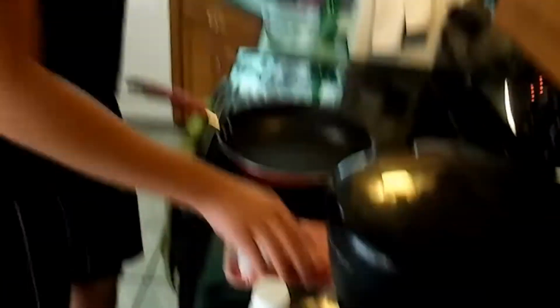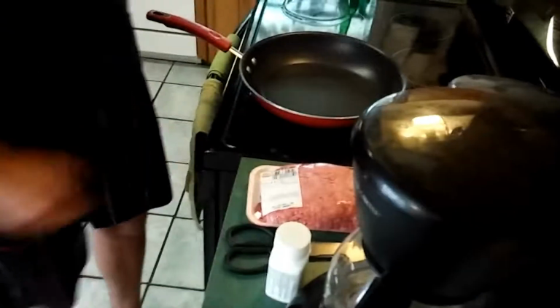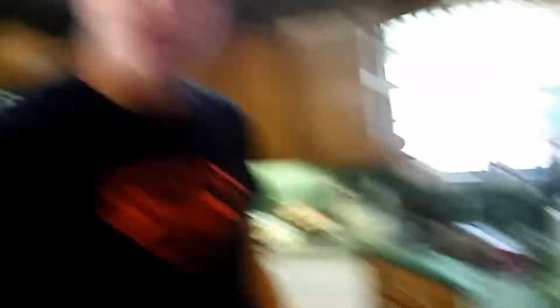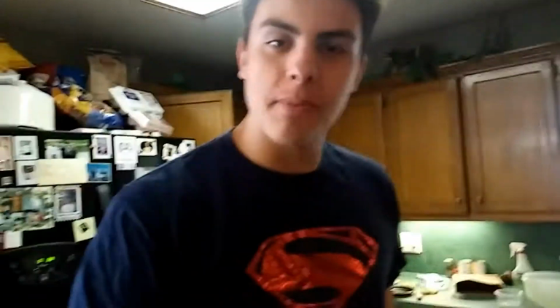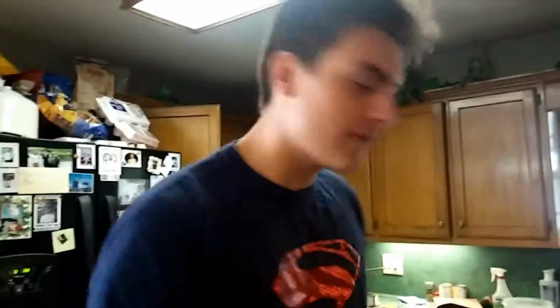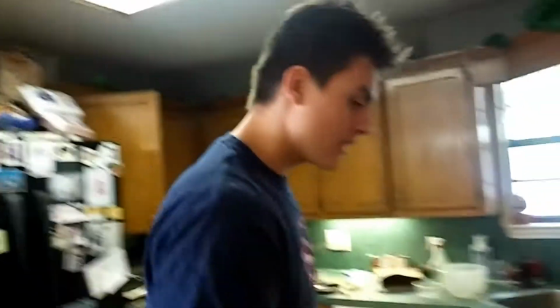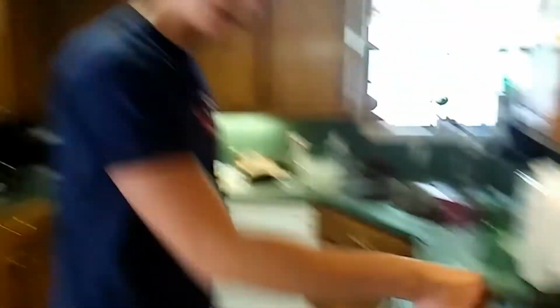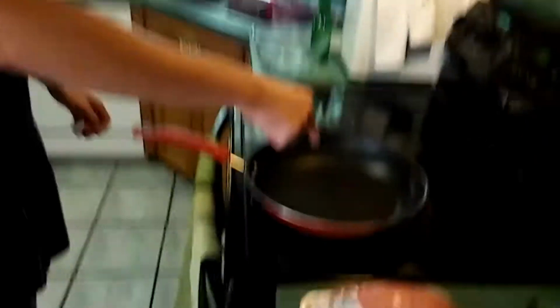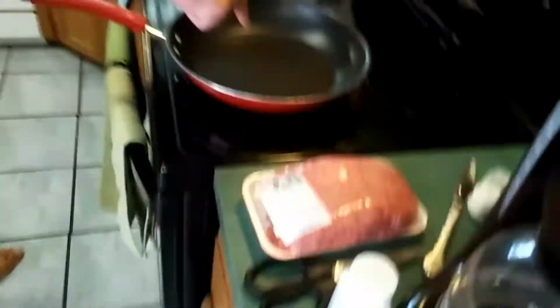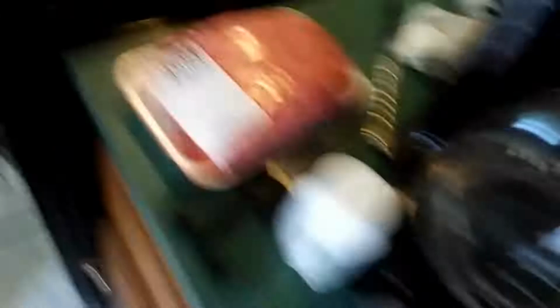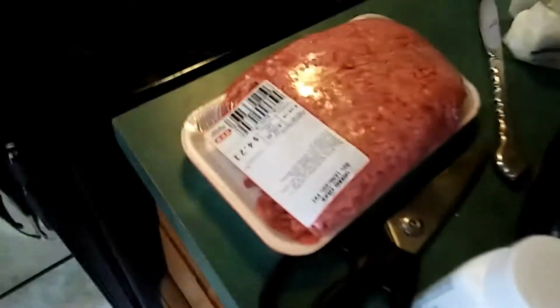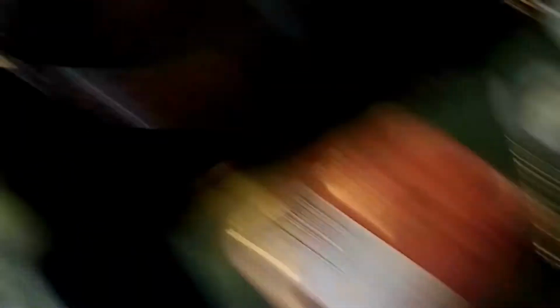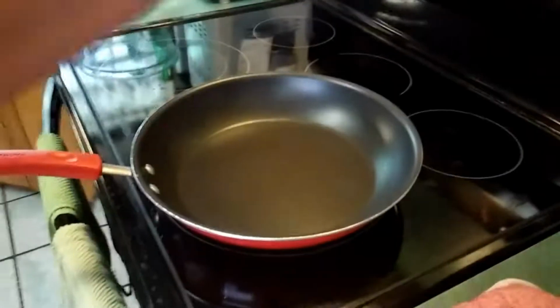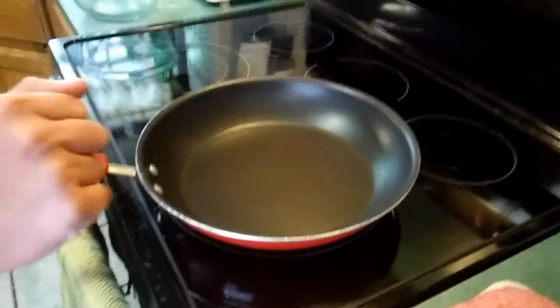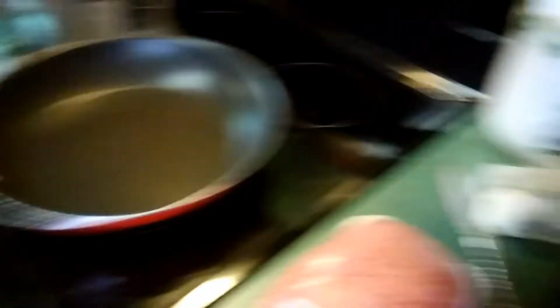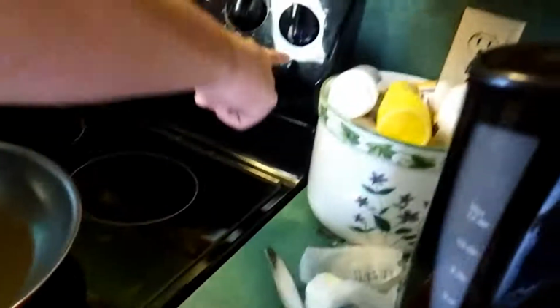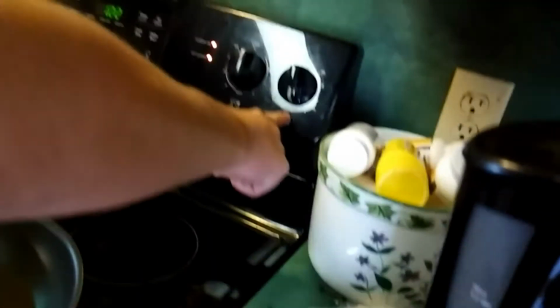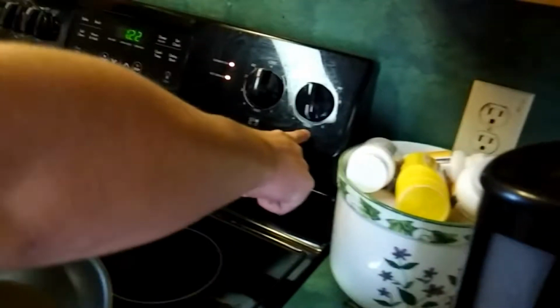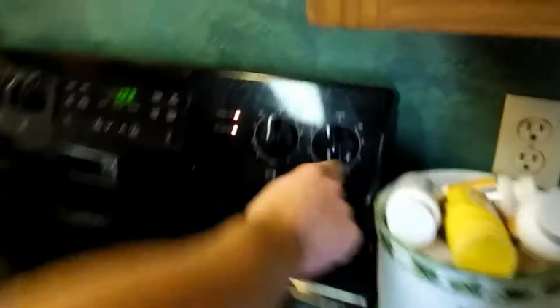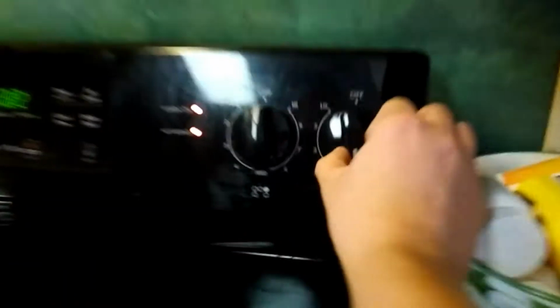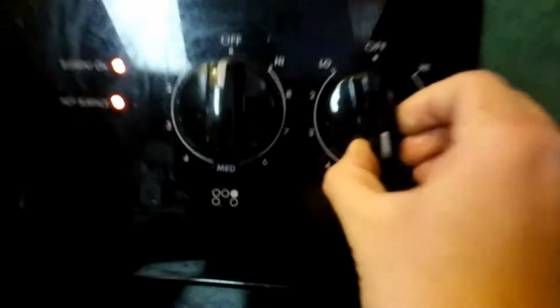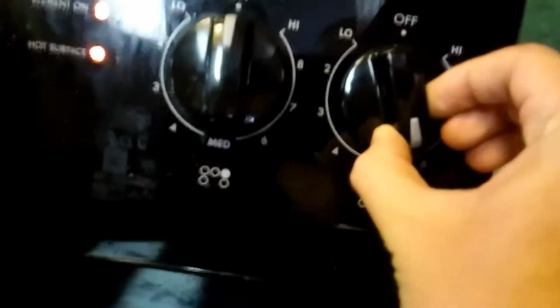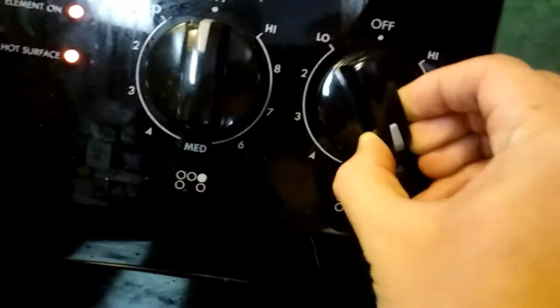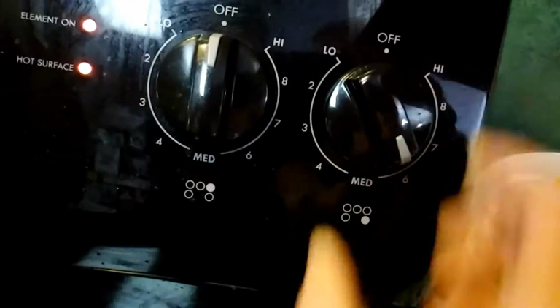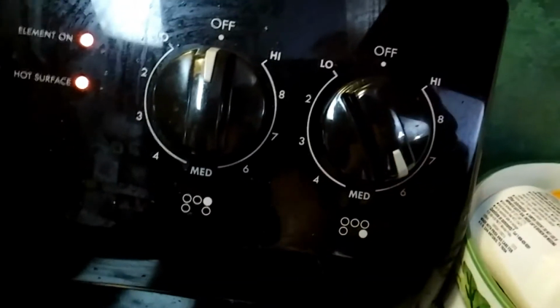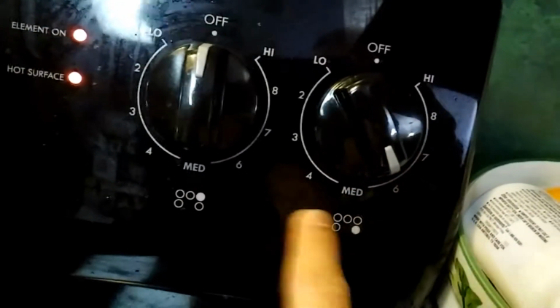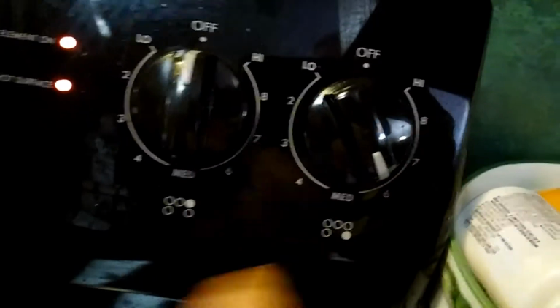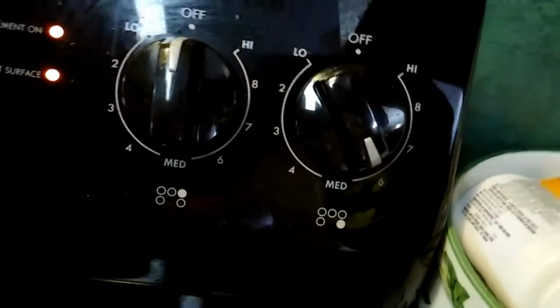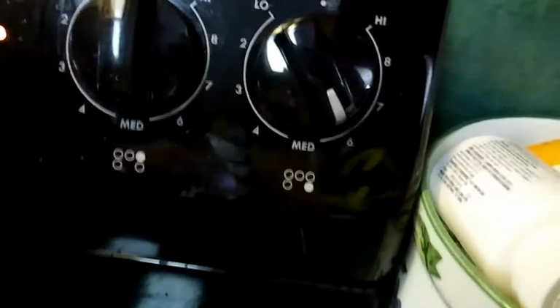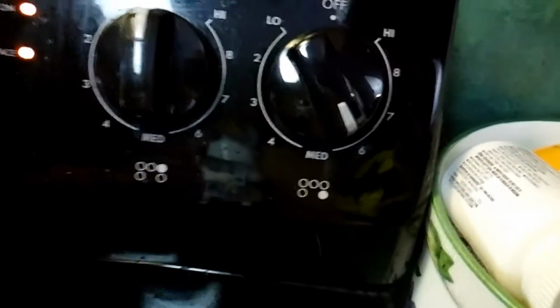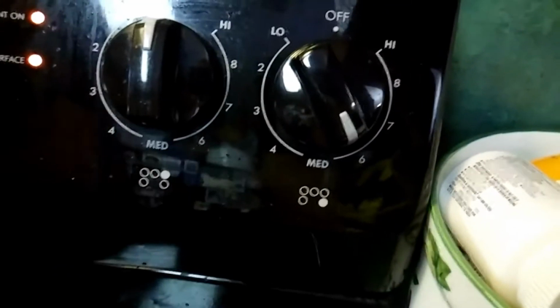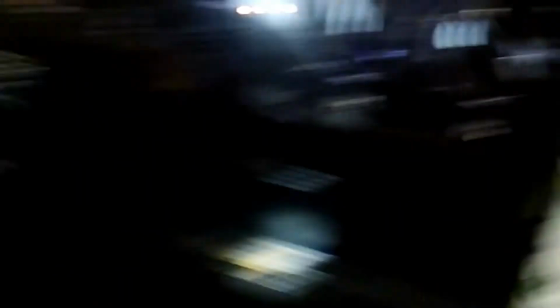One pound ground beef in the pan. No wait, back up — you've got to put the butter in there first. Make sure it's on medium heat. I like to put it a little higher because our burner kind of sucks.